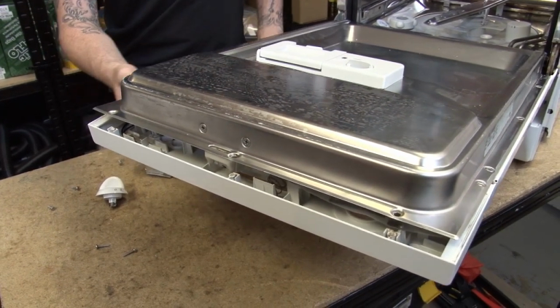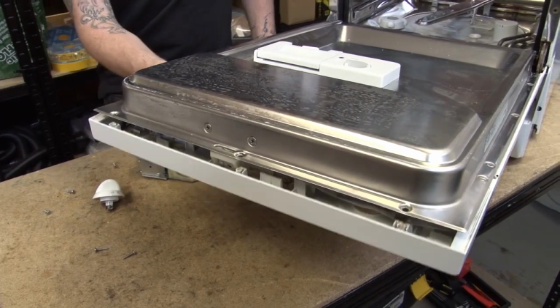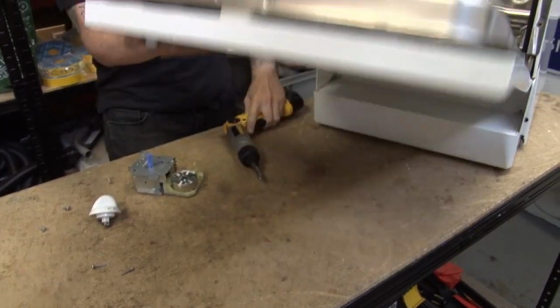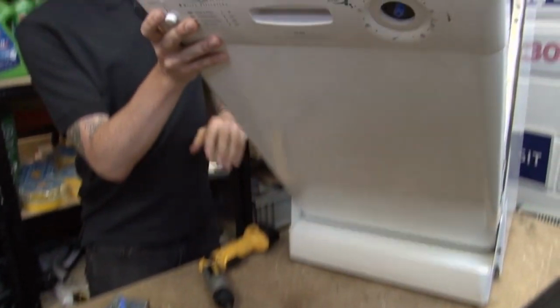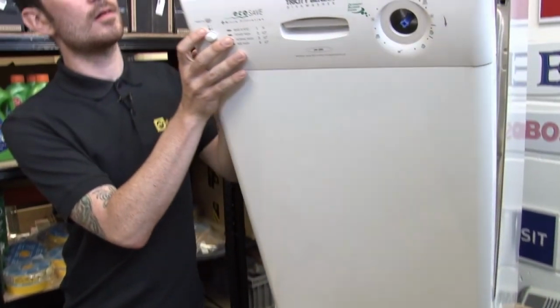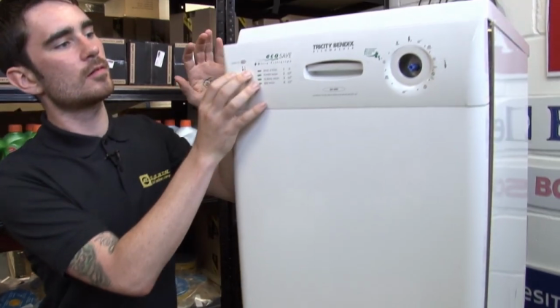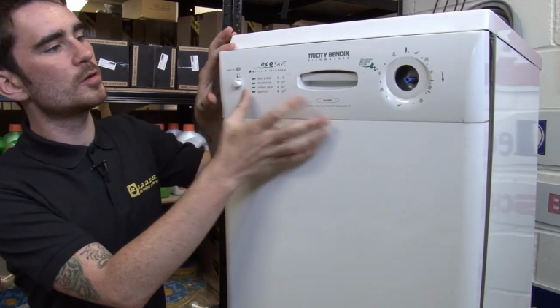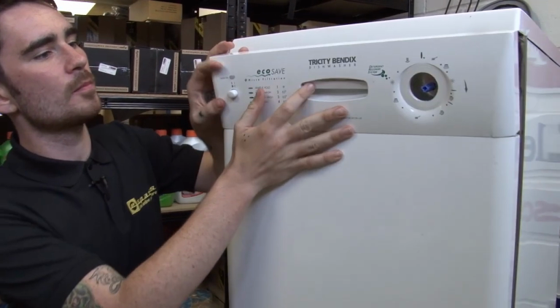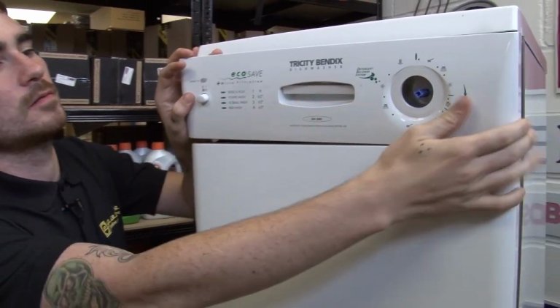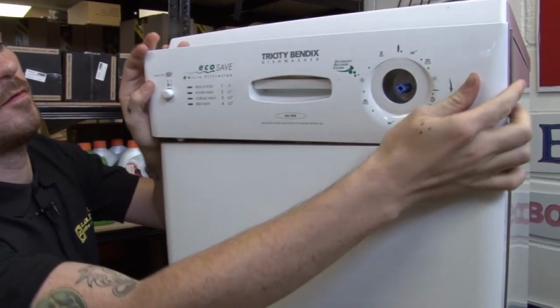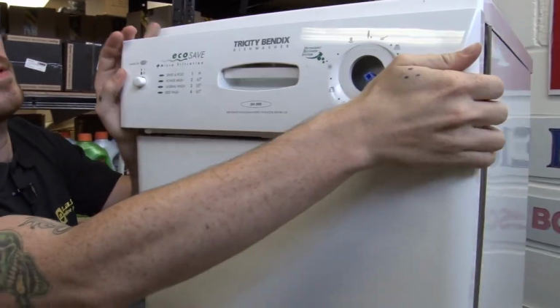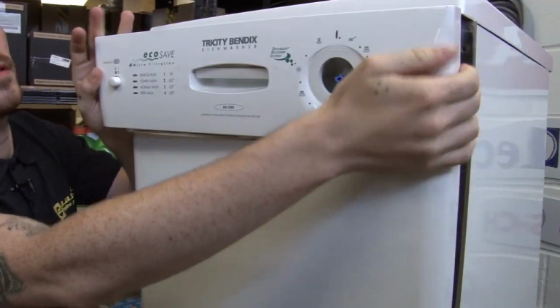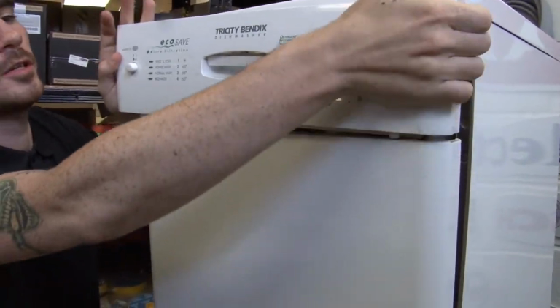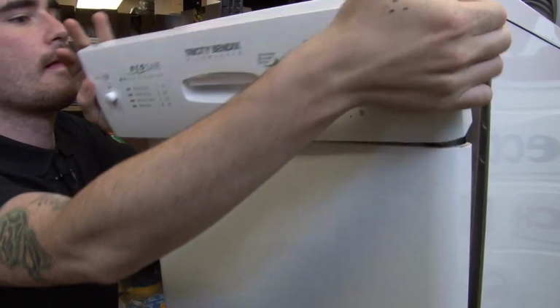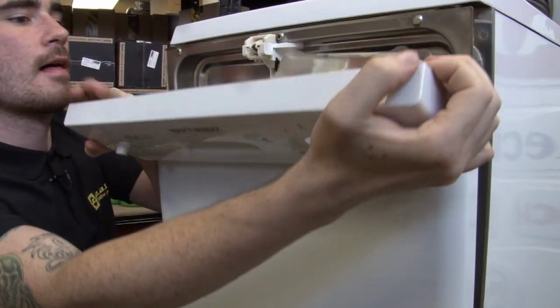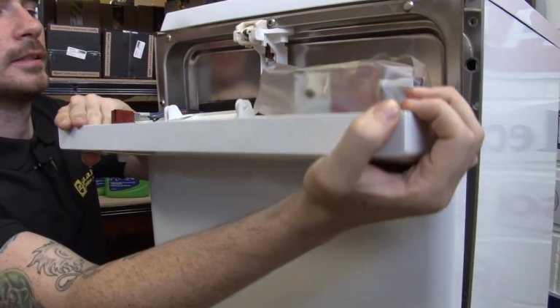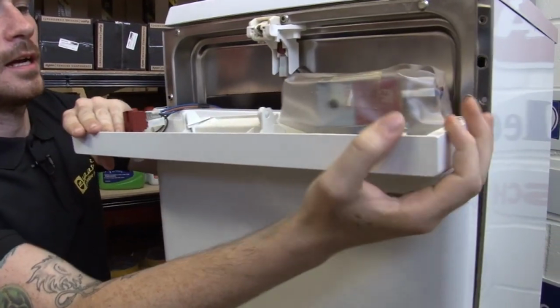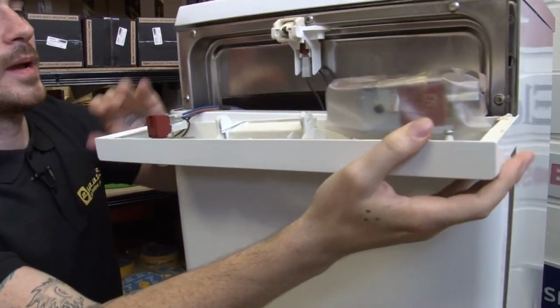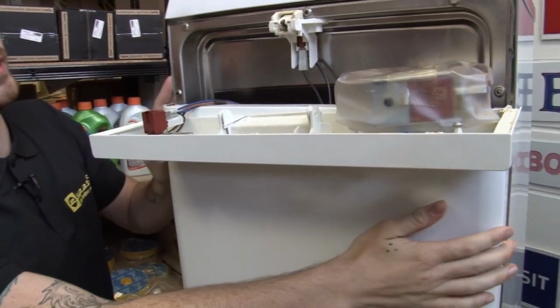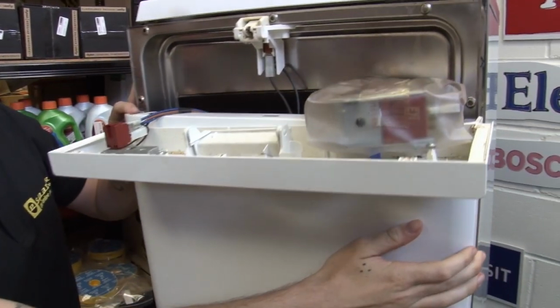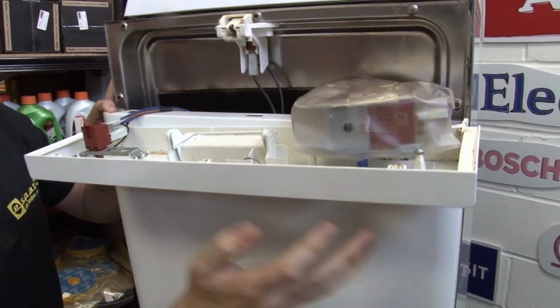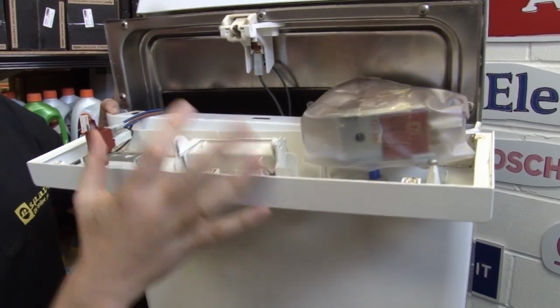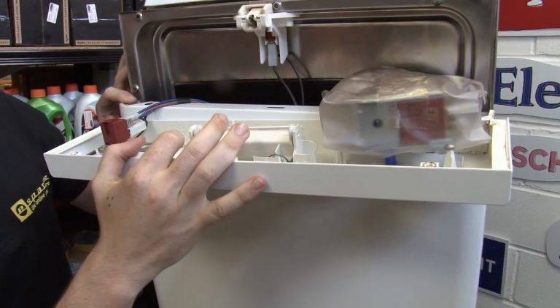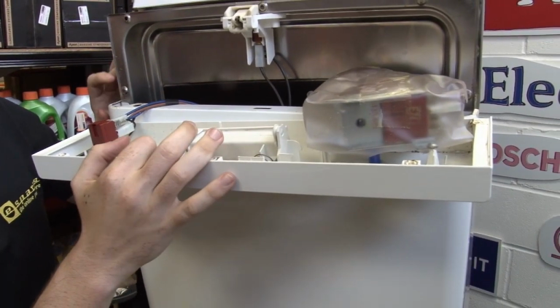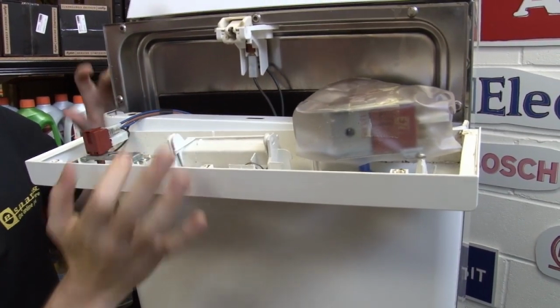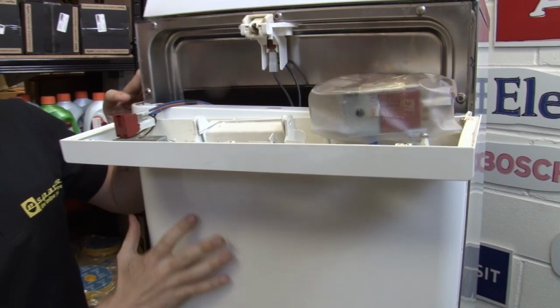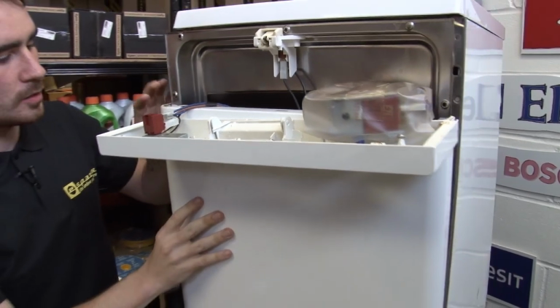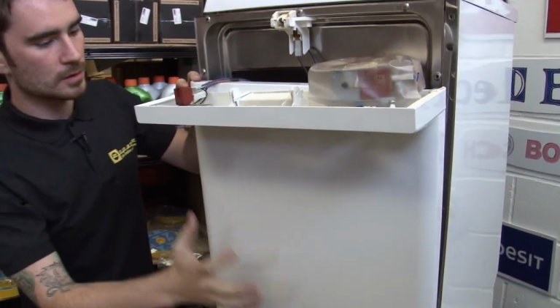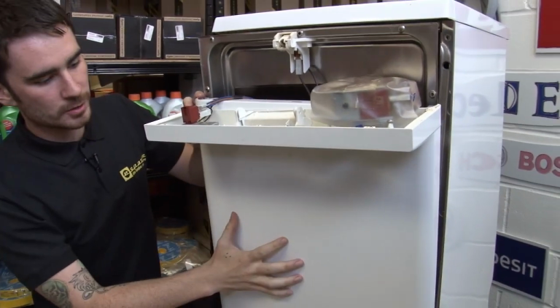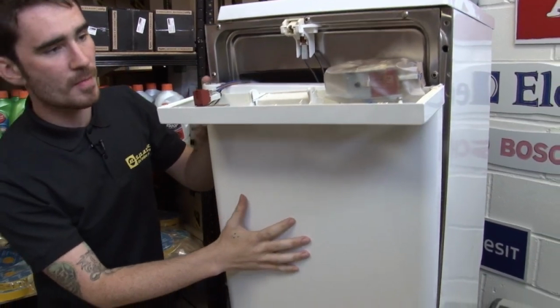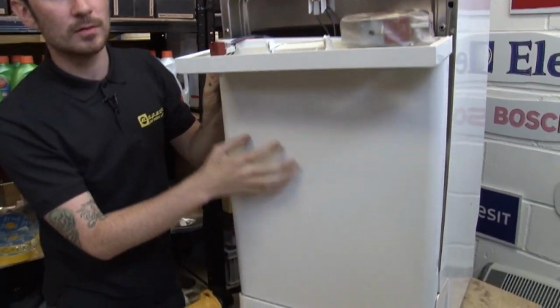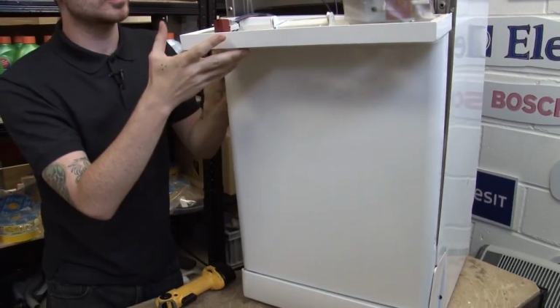So there we go — I can now remove the top panel from the washer, but as you can see, I've not really got that much room to work, so what I'm actually going to do now is remove the main panel from the door.